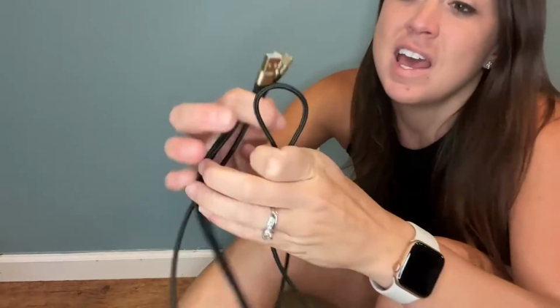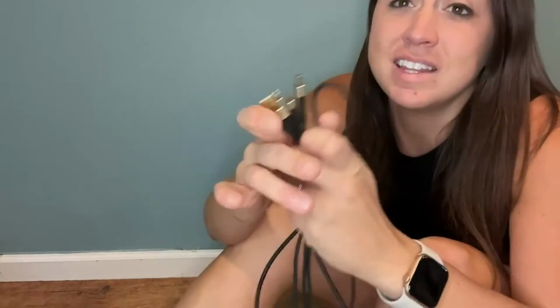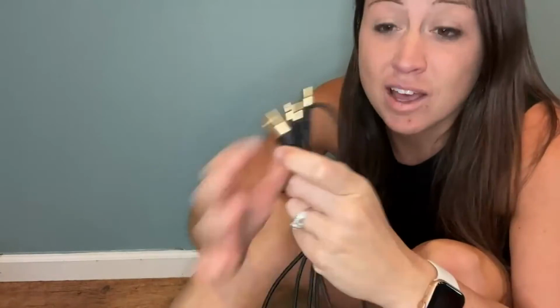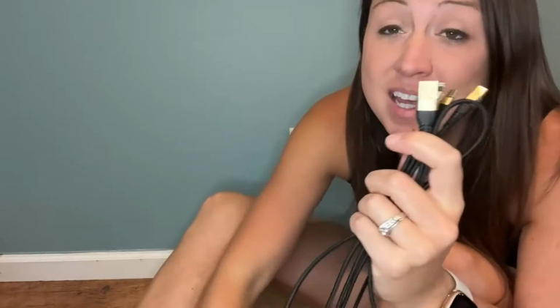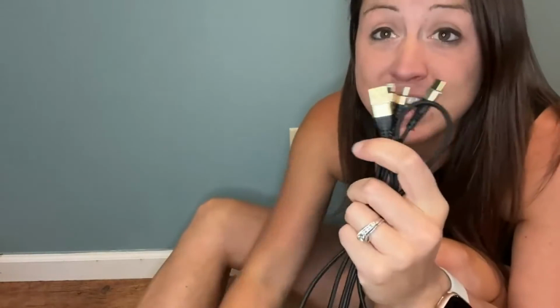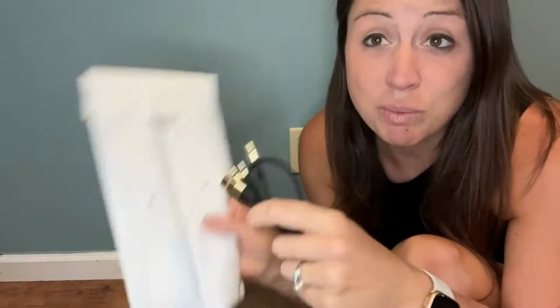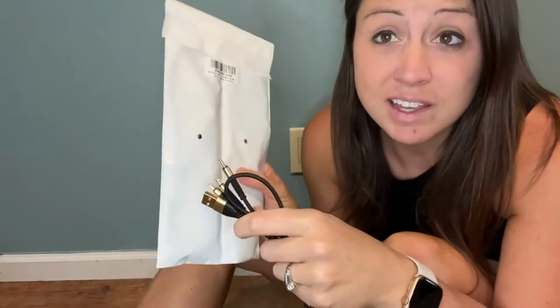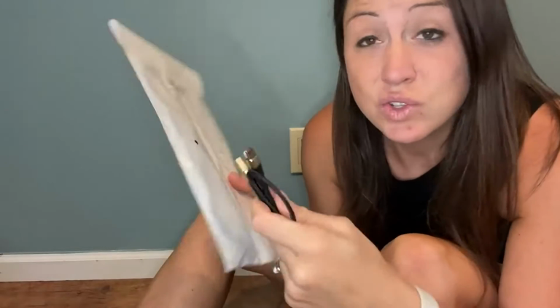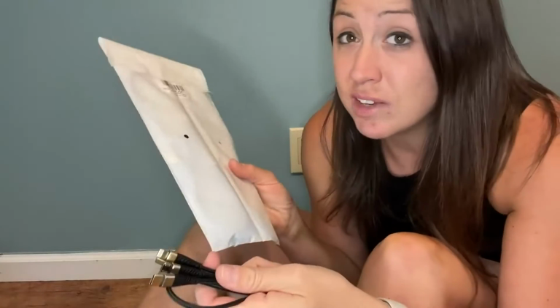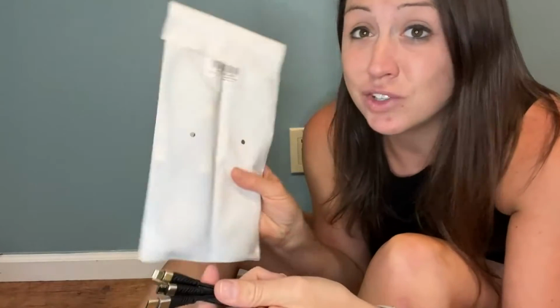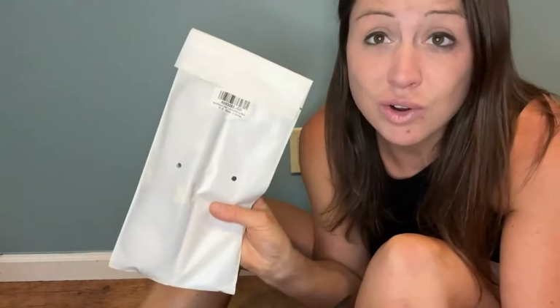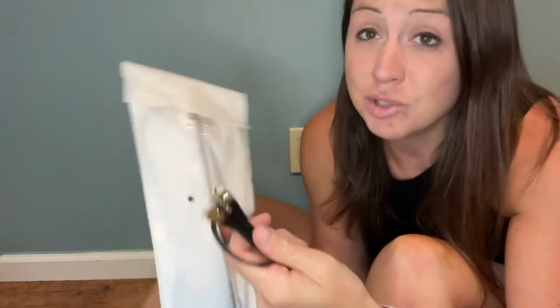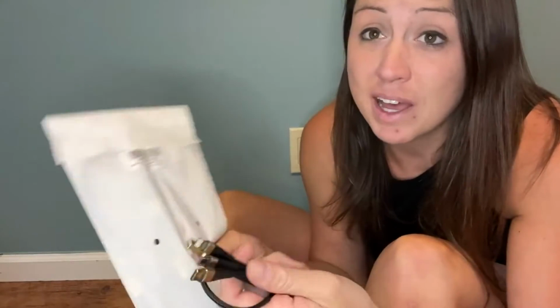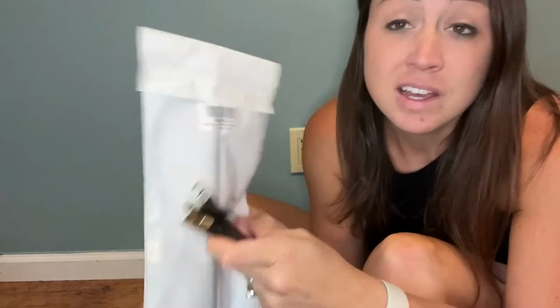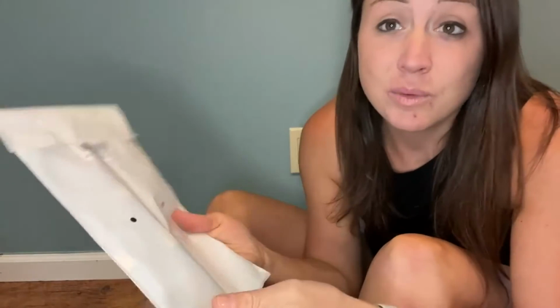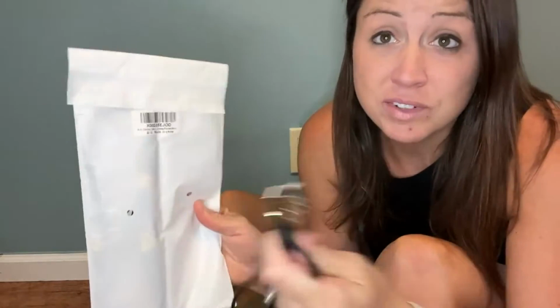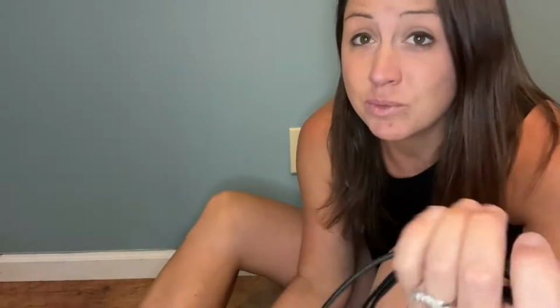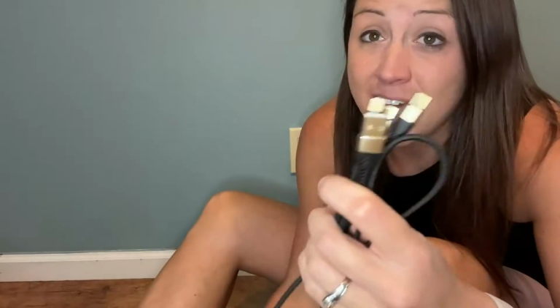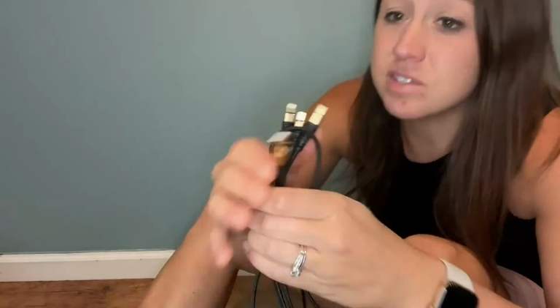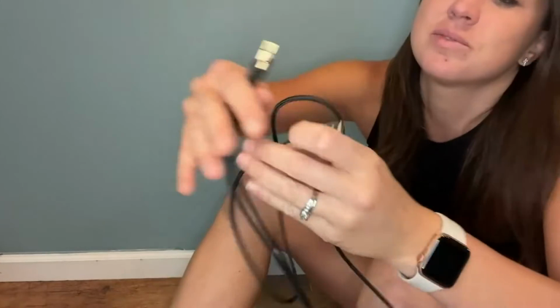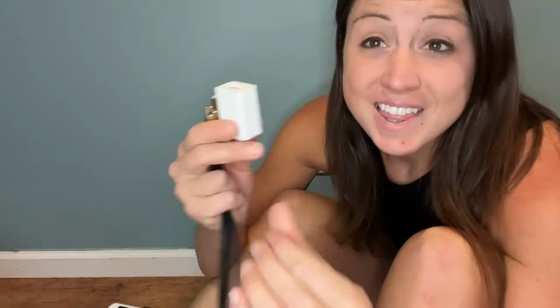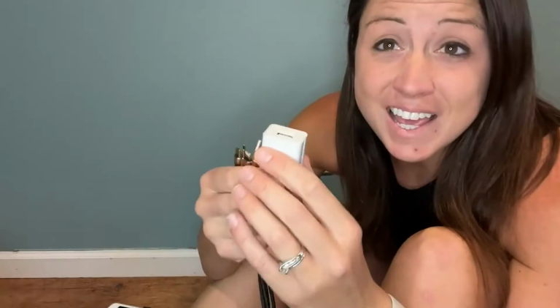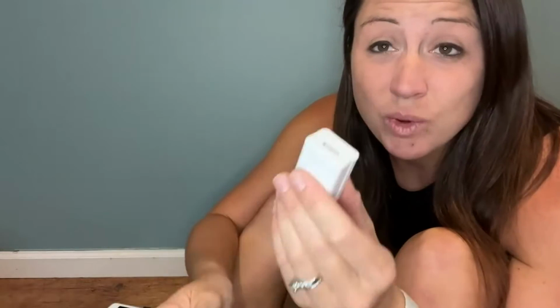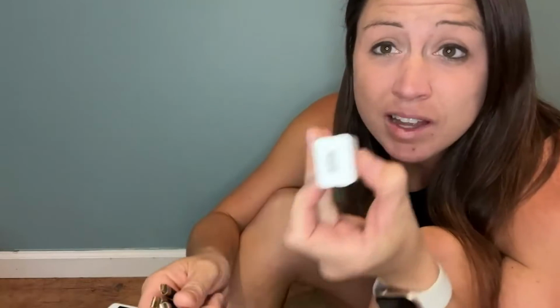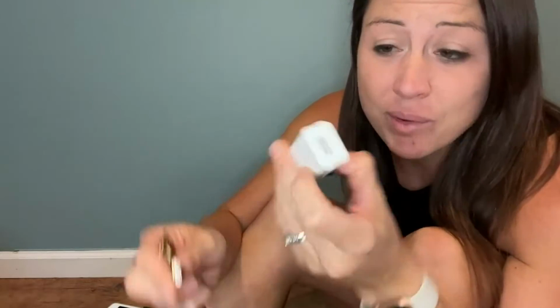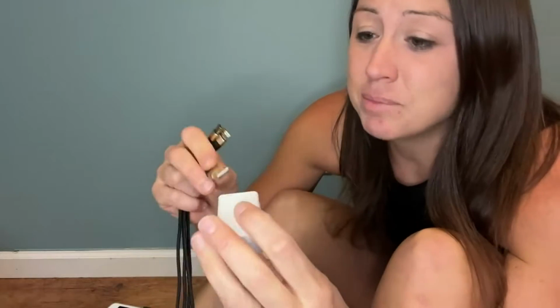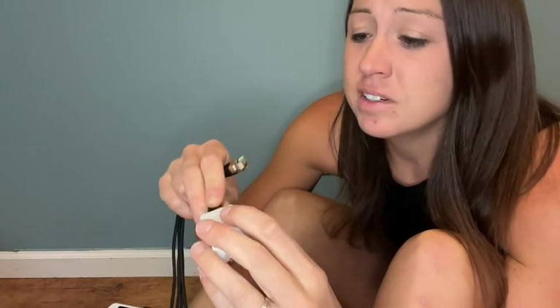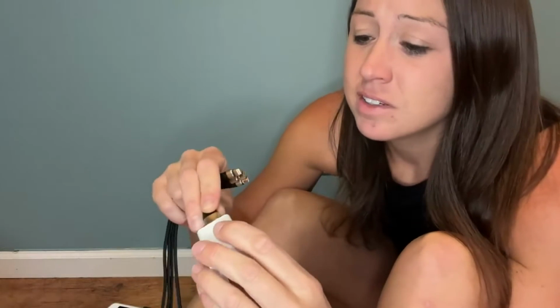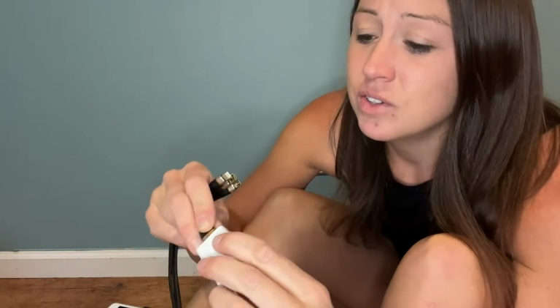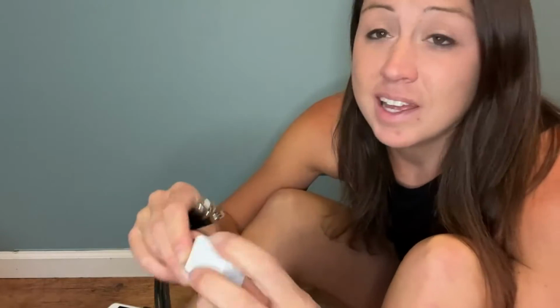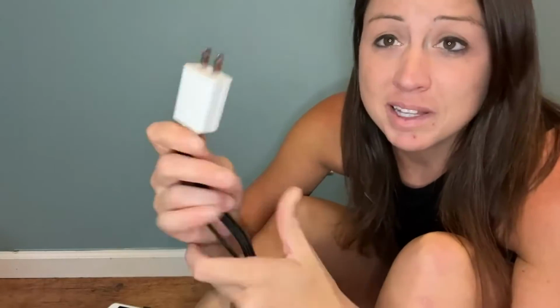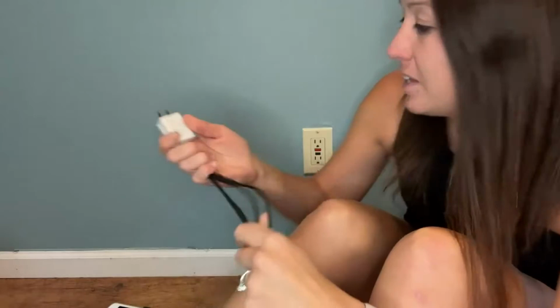This comes in a nice two-pack, so you can leave one in your car, one in your book bag, wherever, and then one in the house. This takes one power adapter, so you go ahead and plug that in.